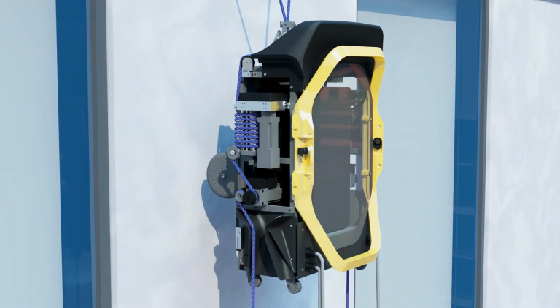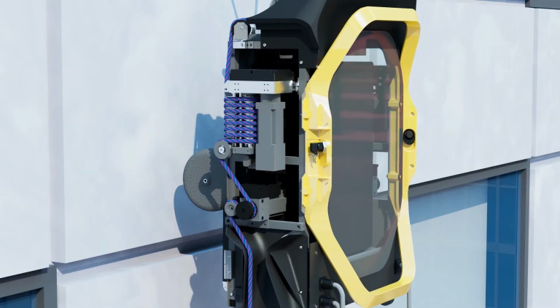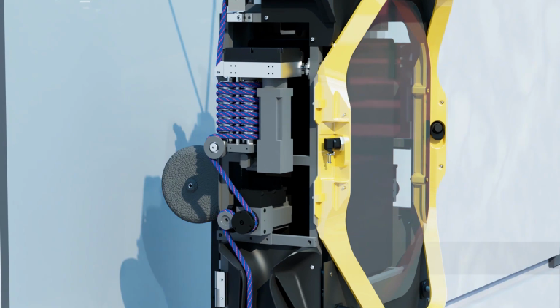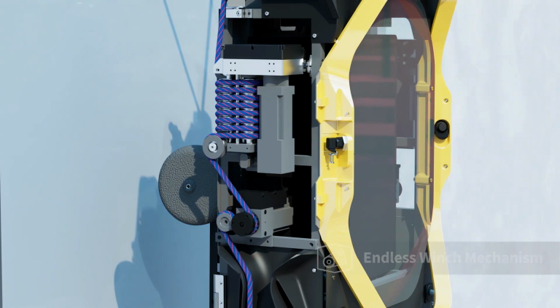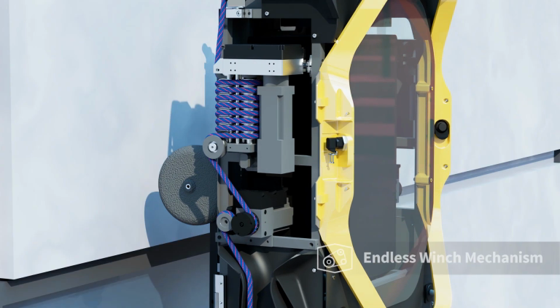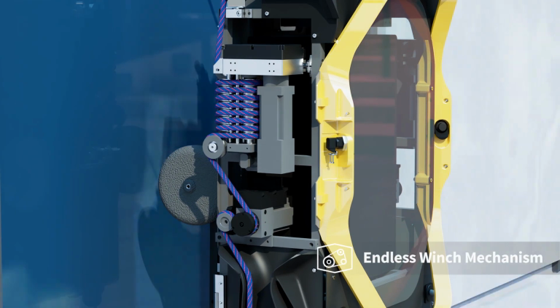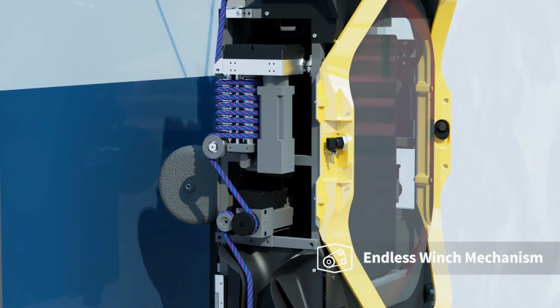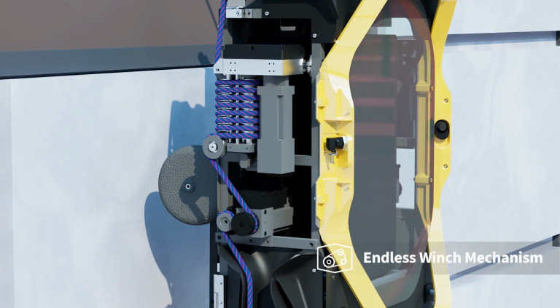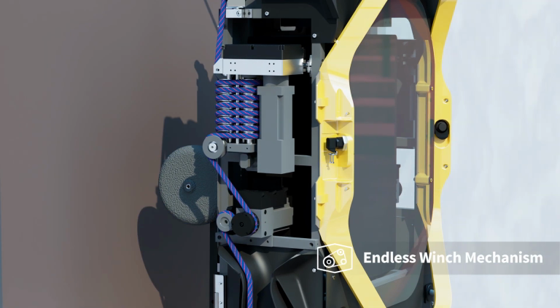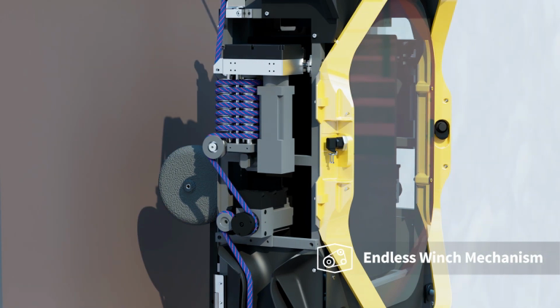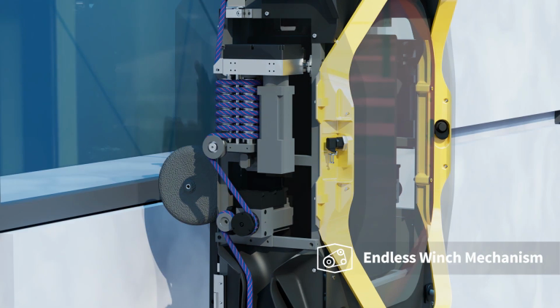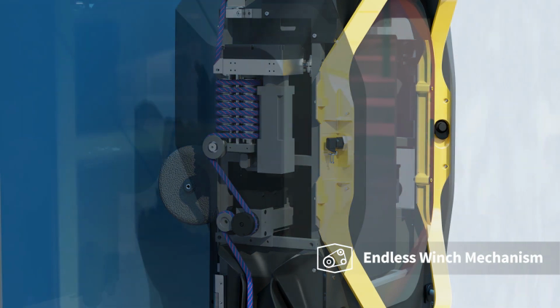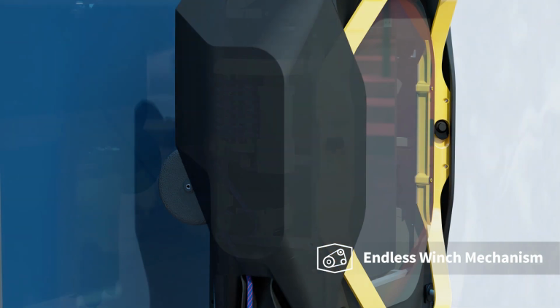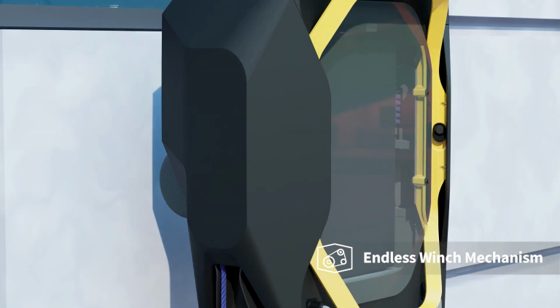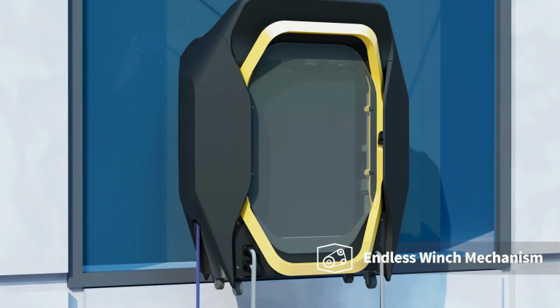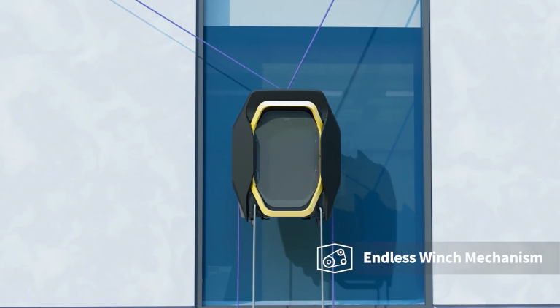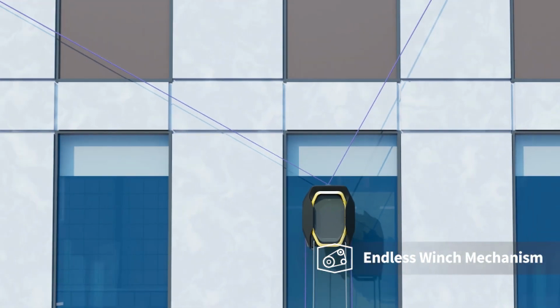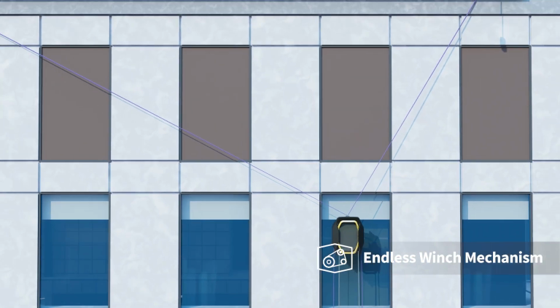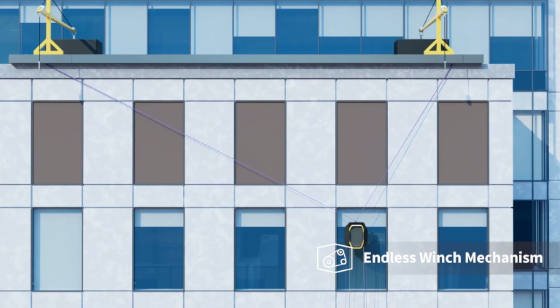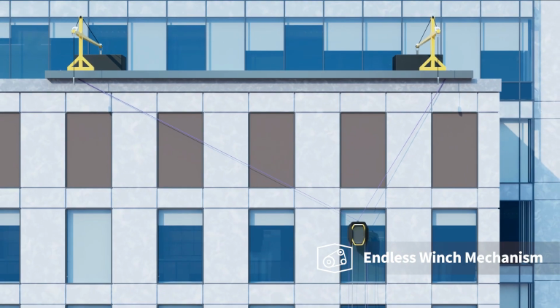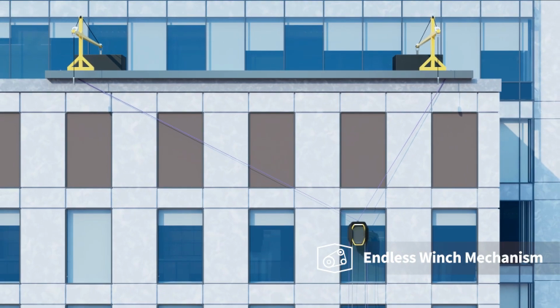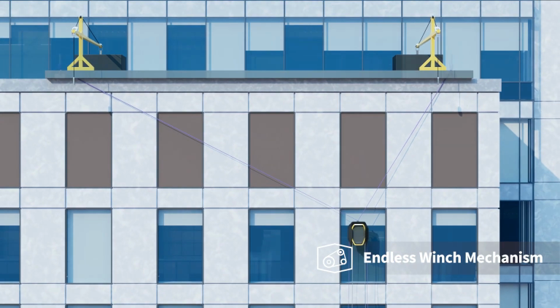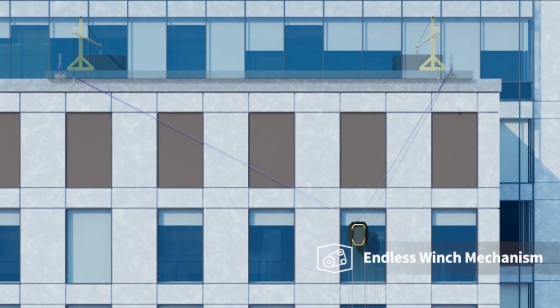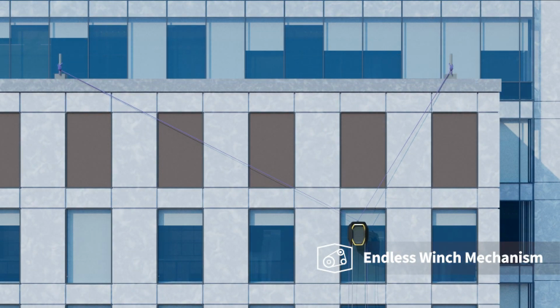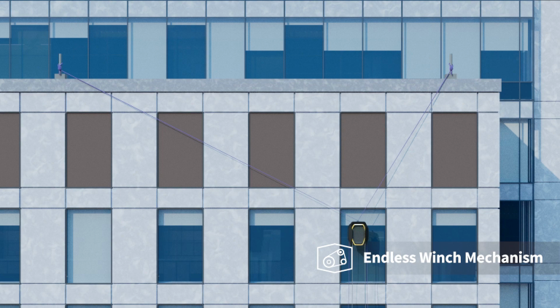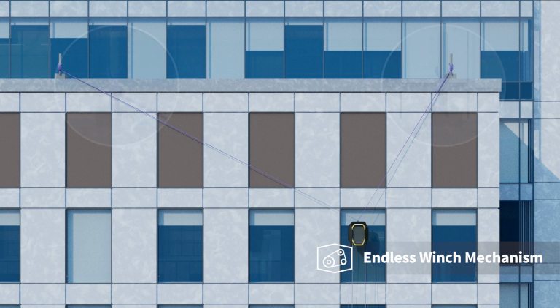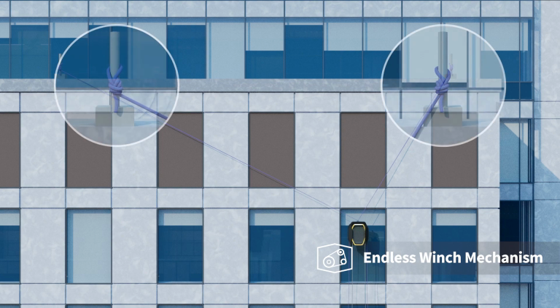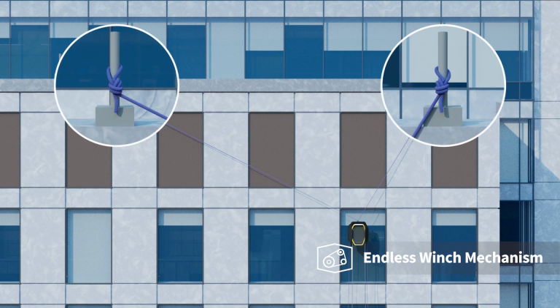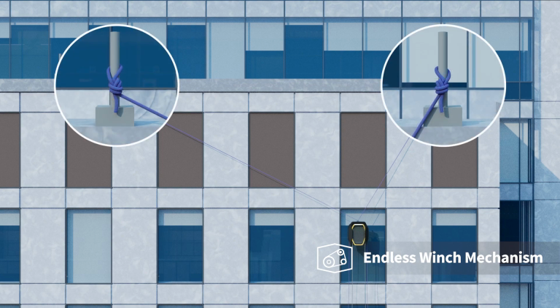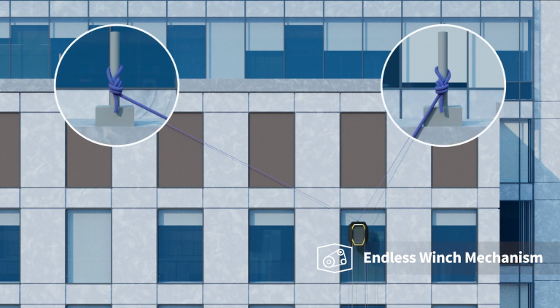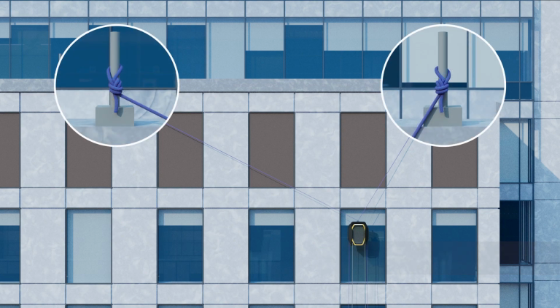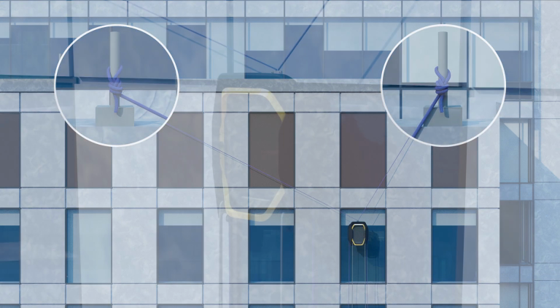This set of winches, also known as the endless winch mechanism, makes installation robust yet intuitive. There's no need for an external structure or assistance. All you need is two ropes fixed from the top of the building — nothing more.